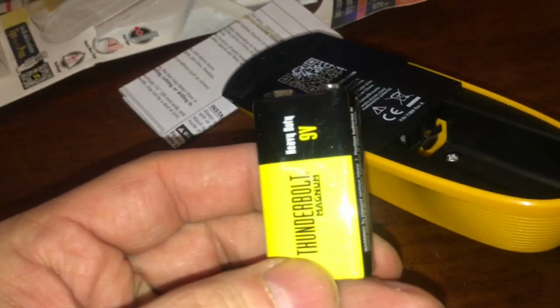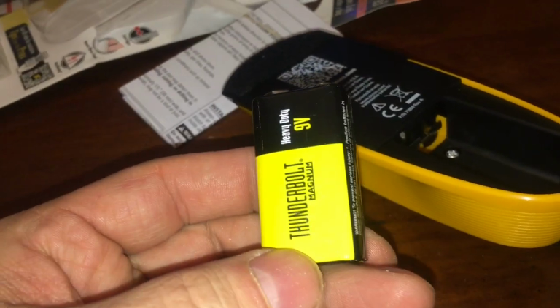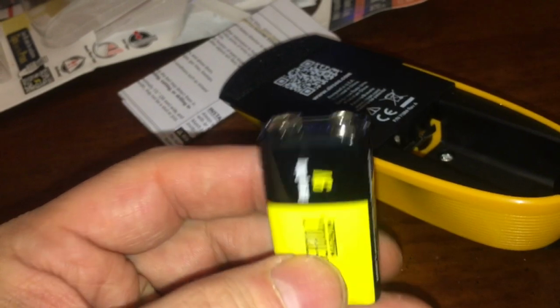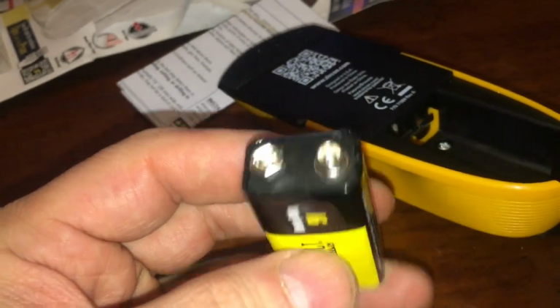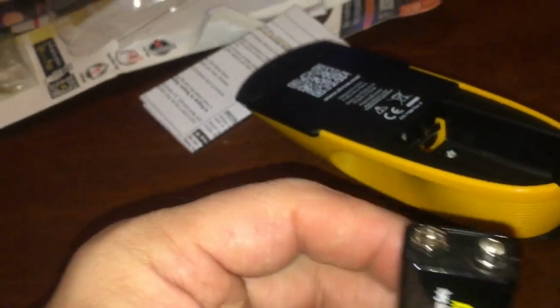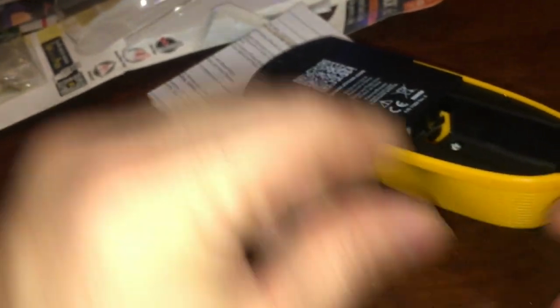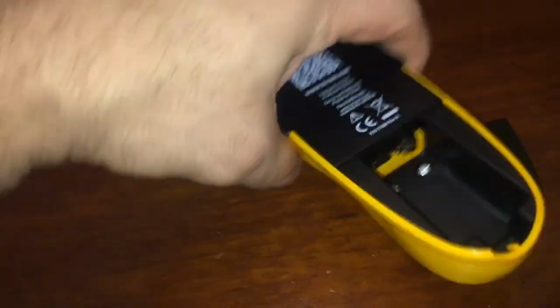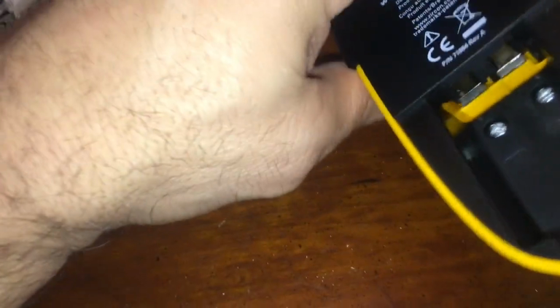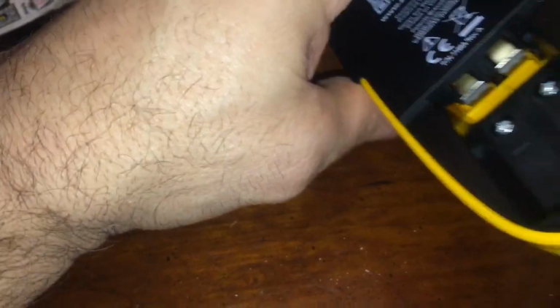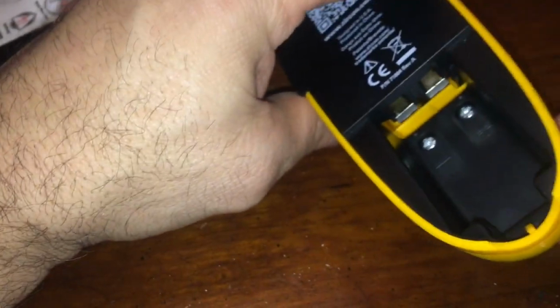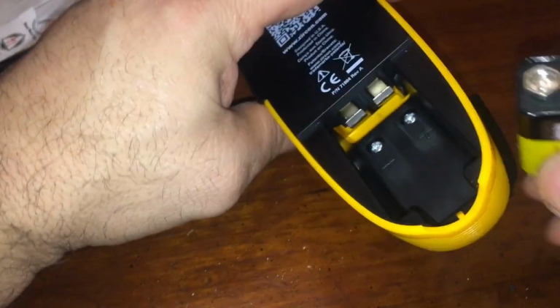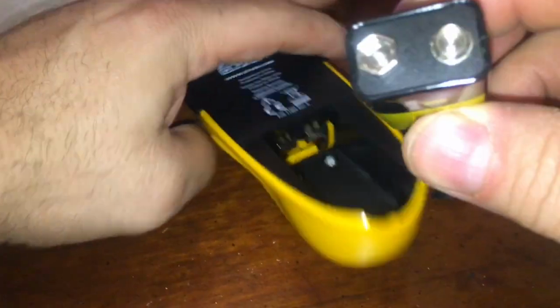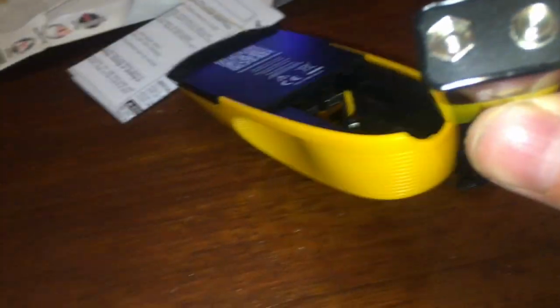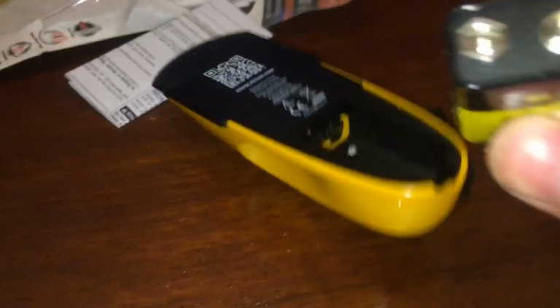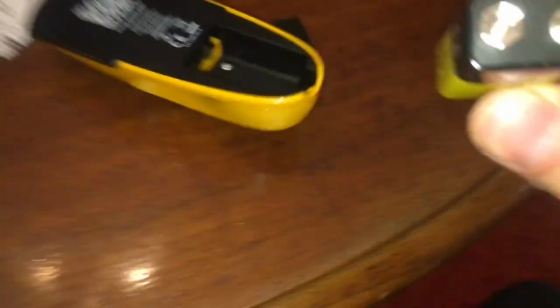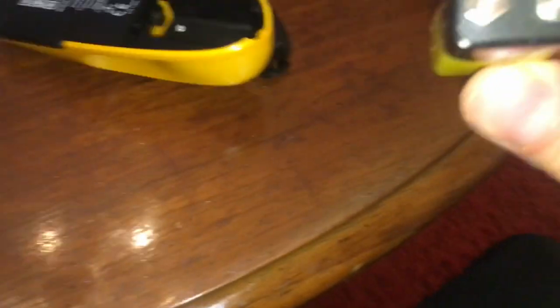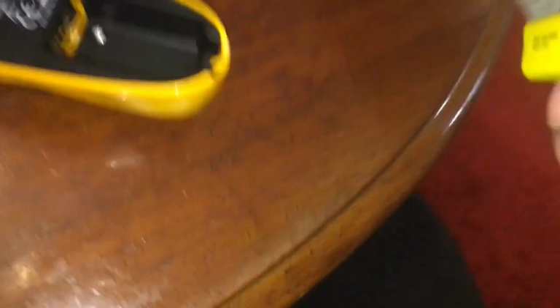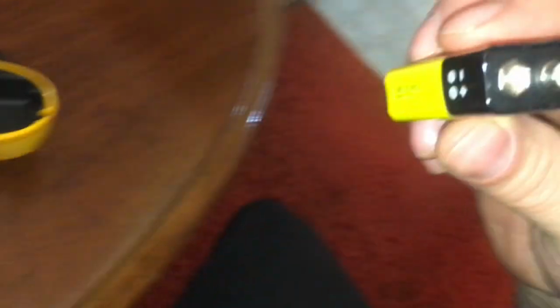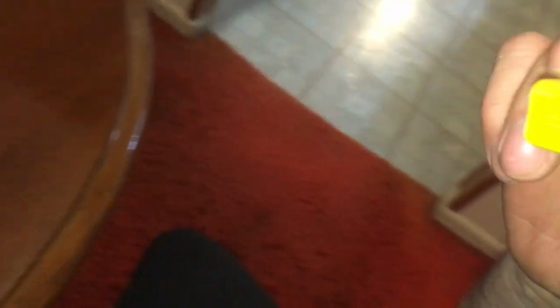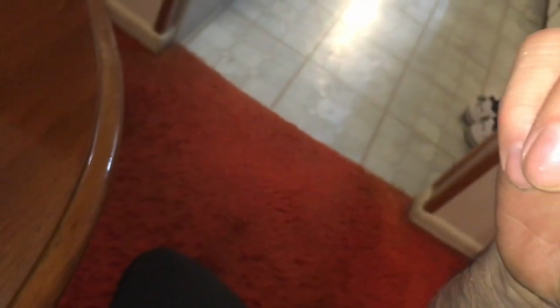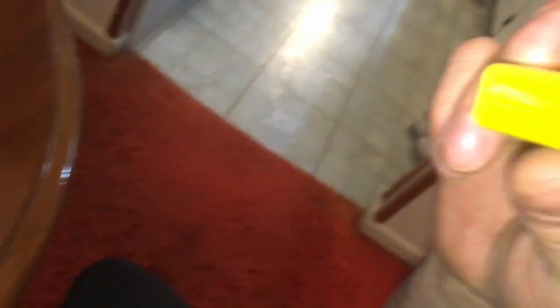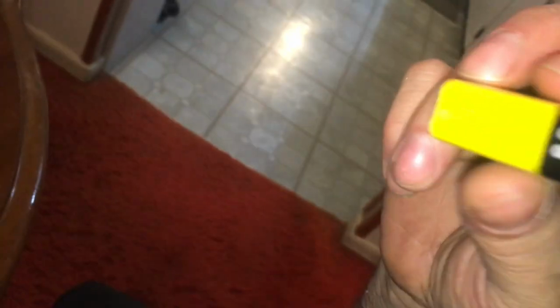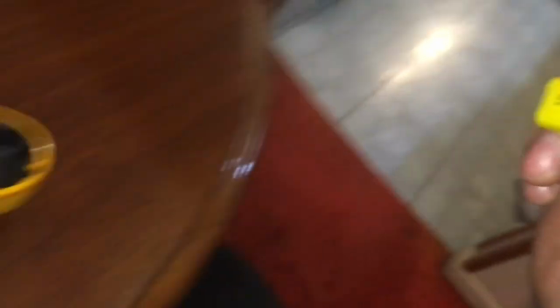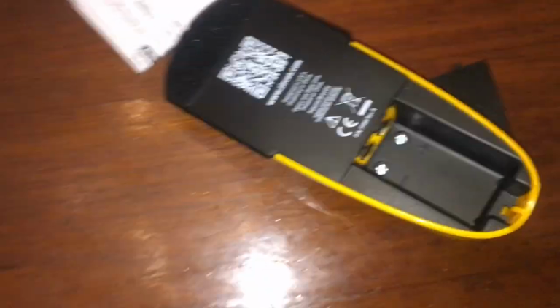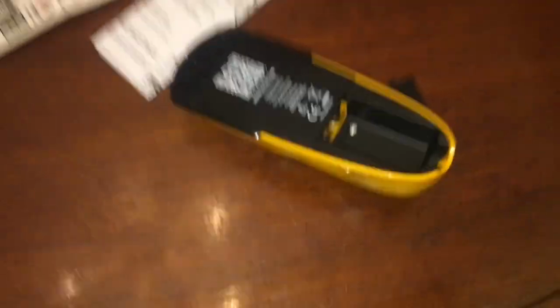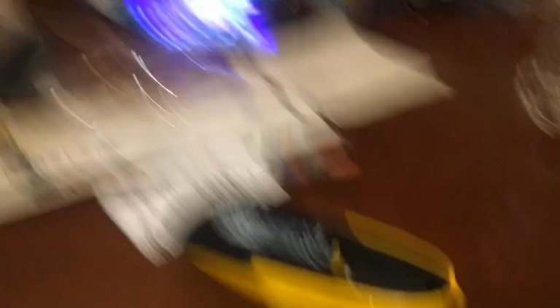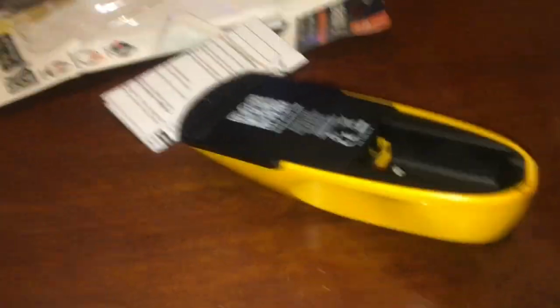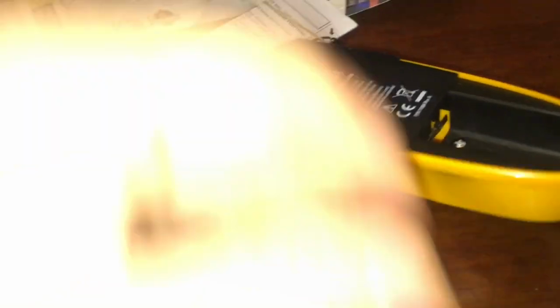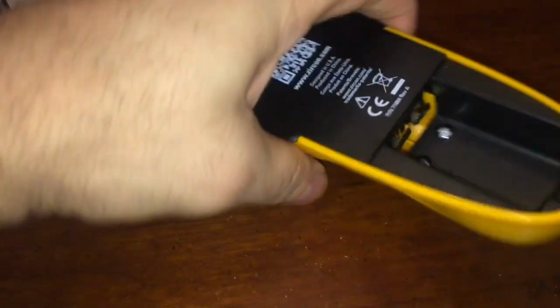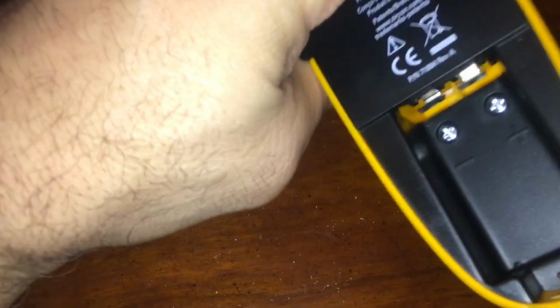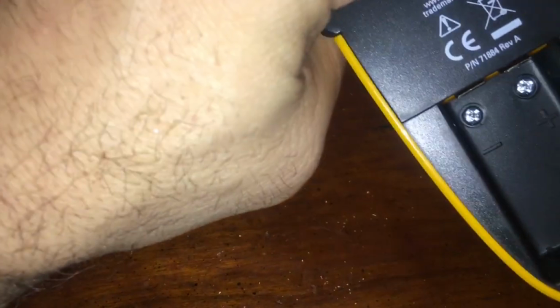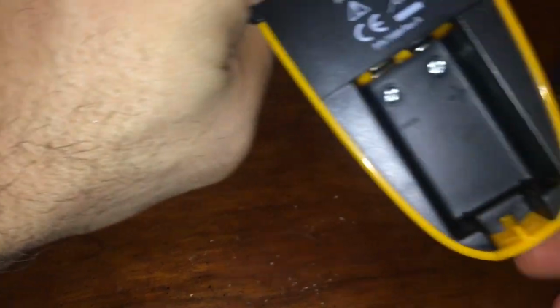We're getting a 9-volt. The tongue test says it's good — you just lick this right up to your tongue. Nice little shock. We're good to go.